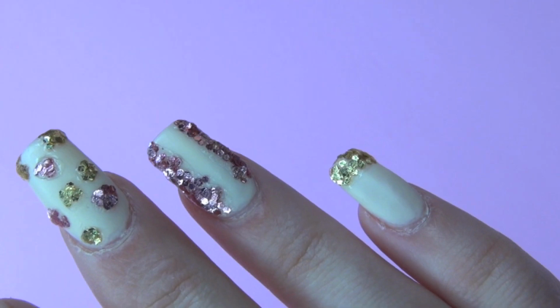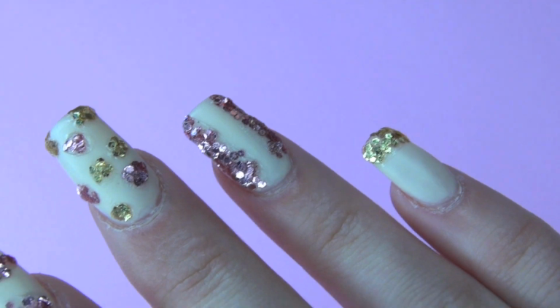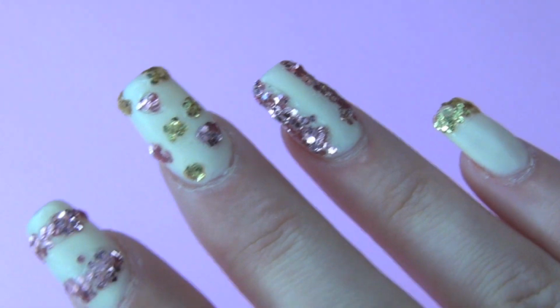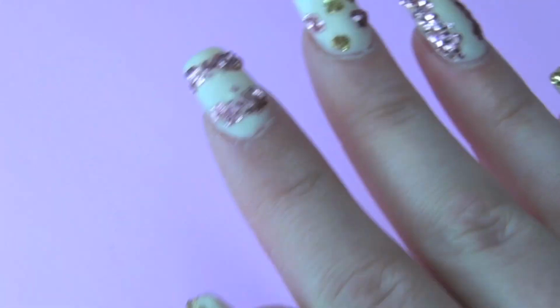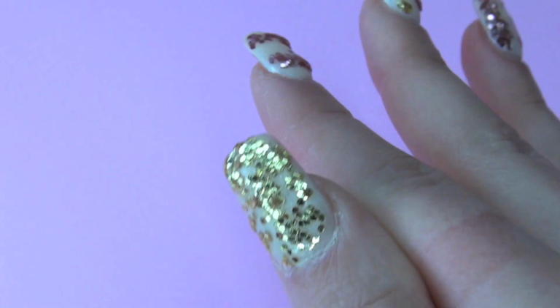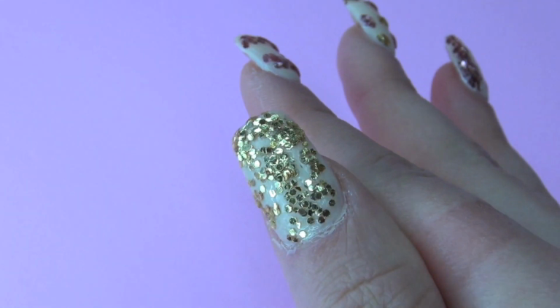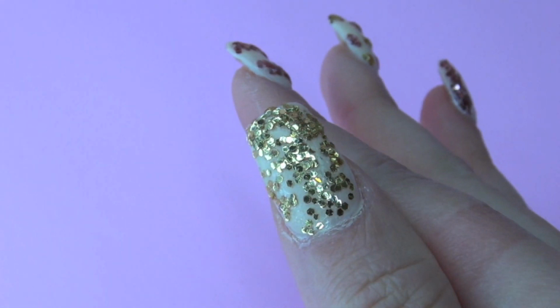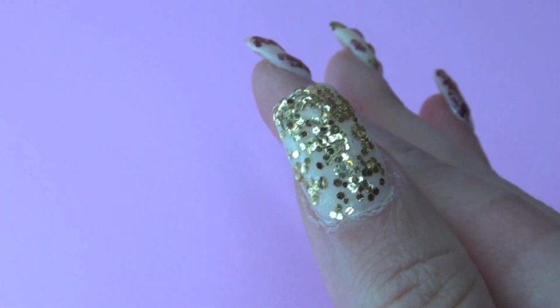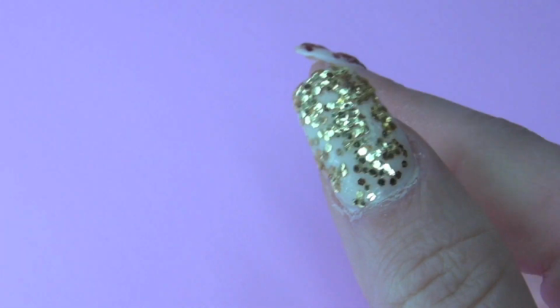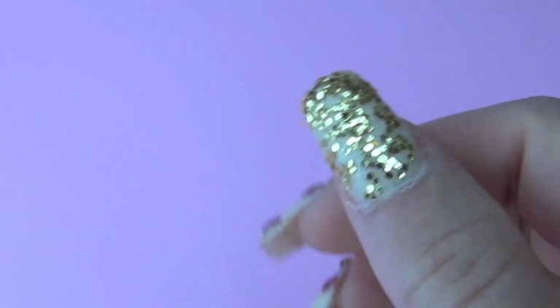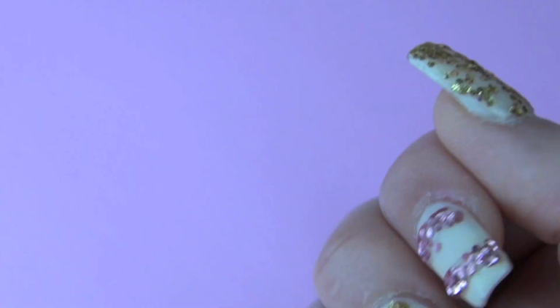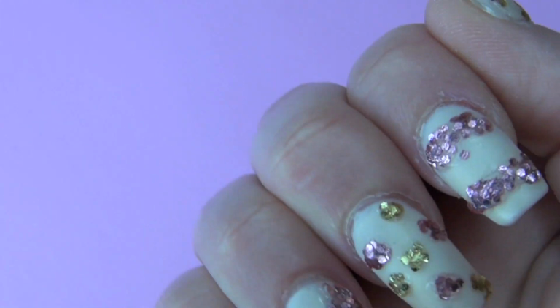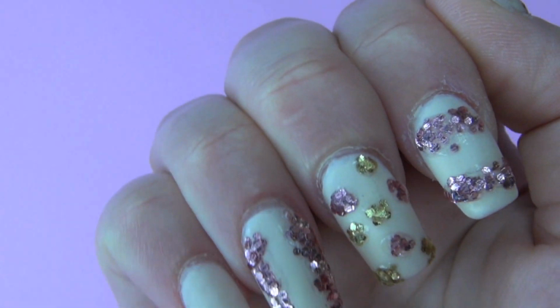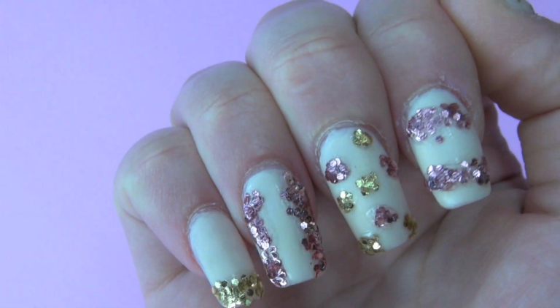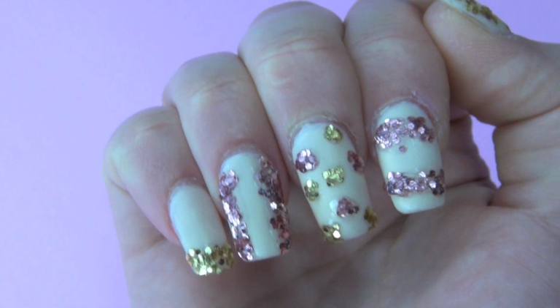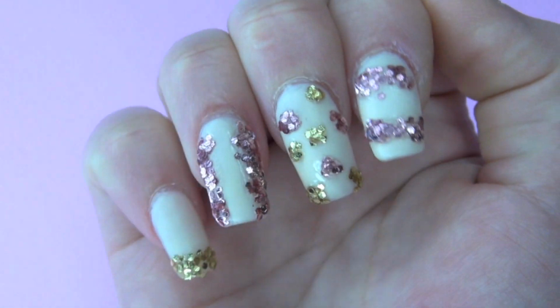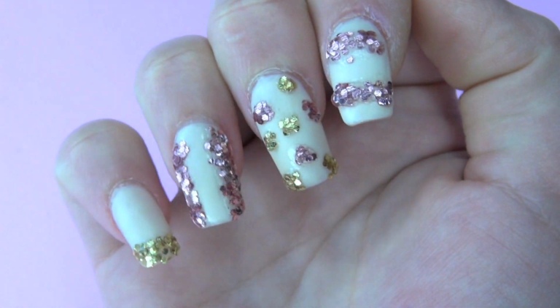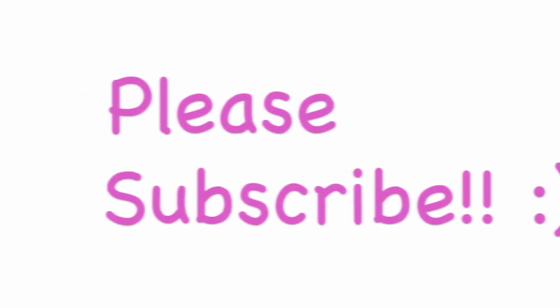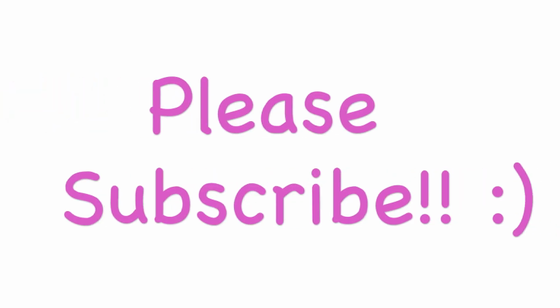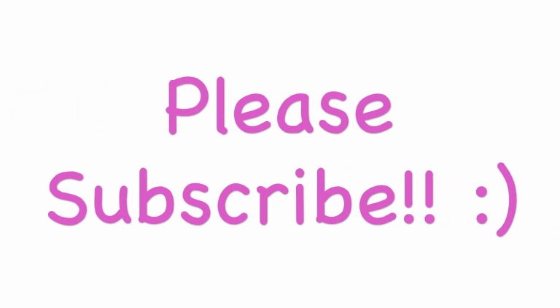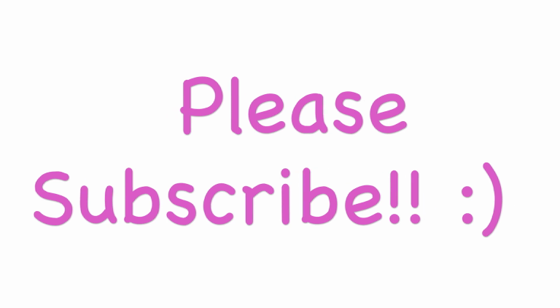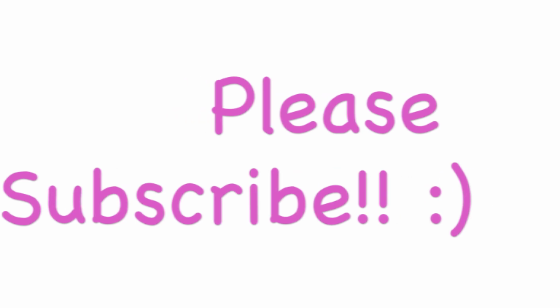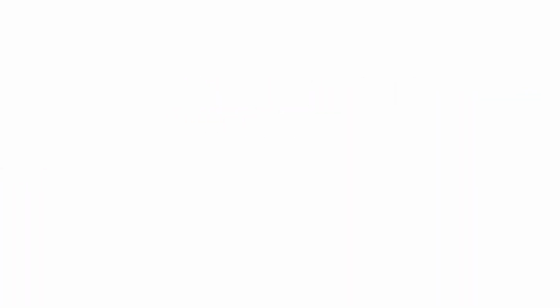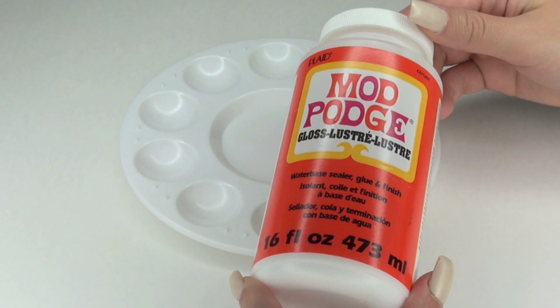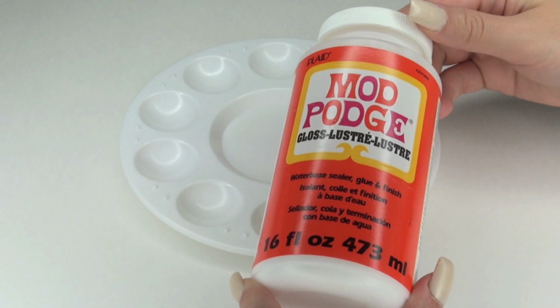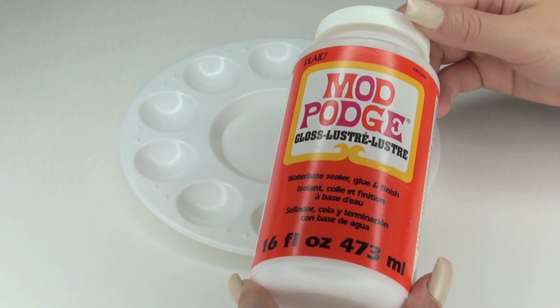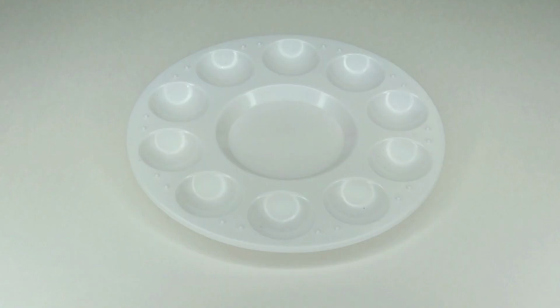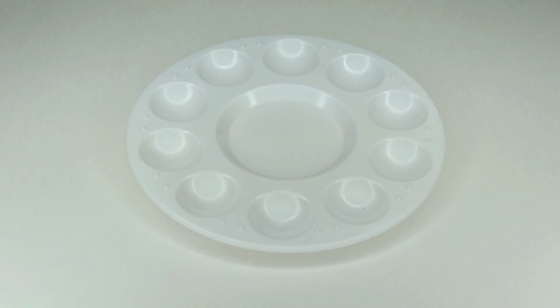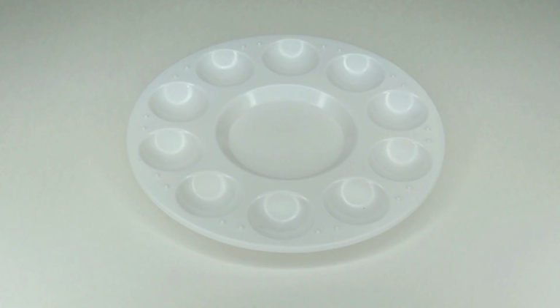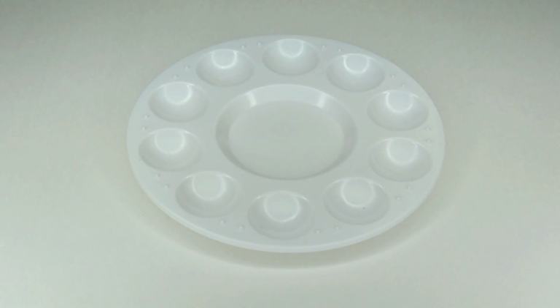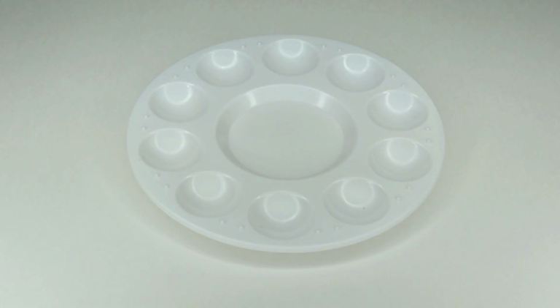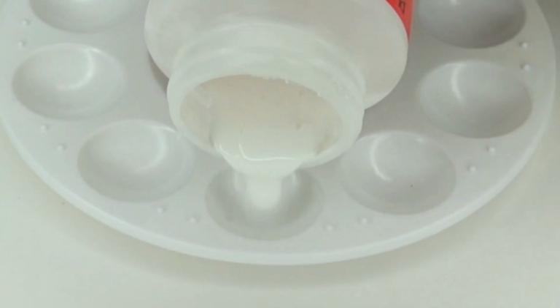But do not apply the Mod Podge on your real nails. I have acrylic nails. You want to have some type of barrier between your real nails and the Mod Podge.